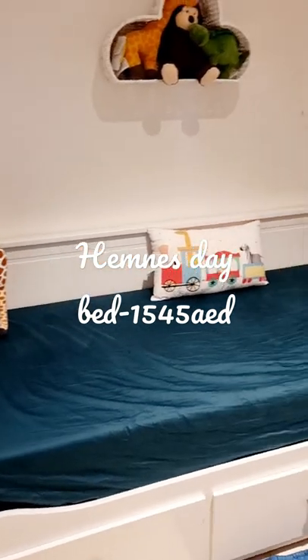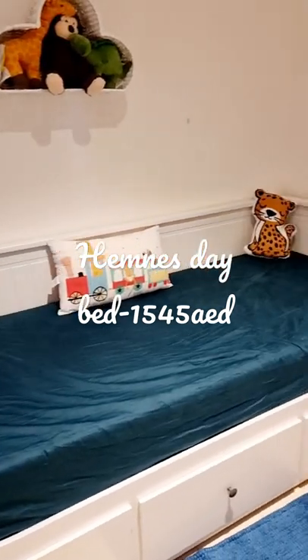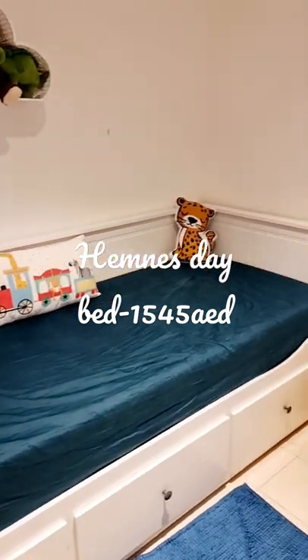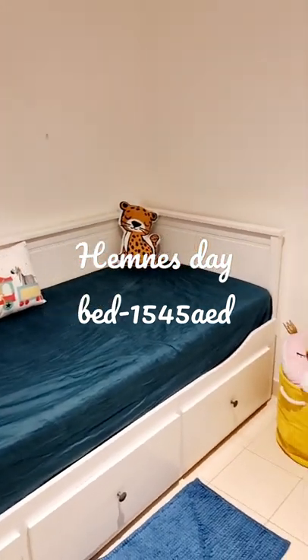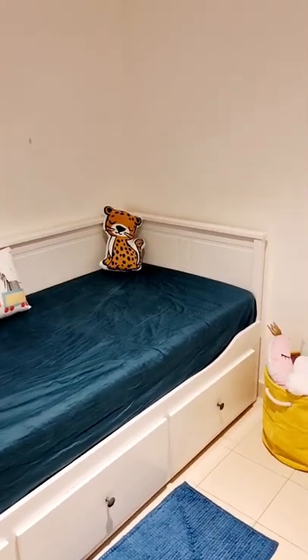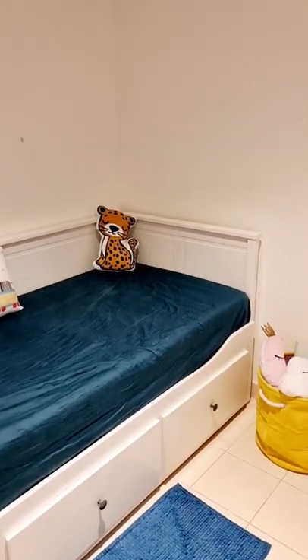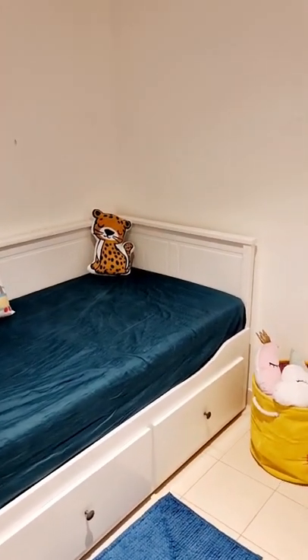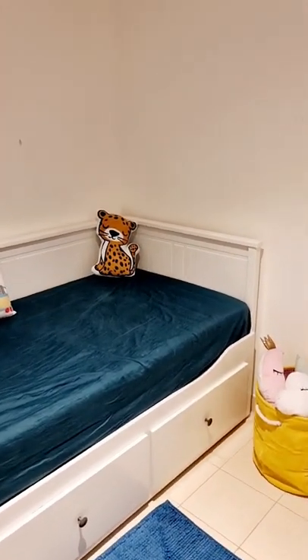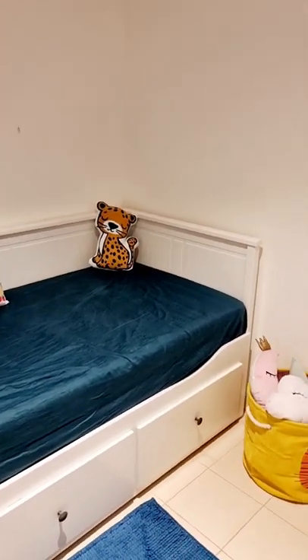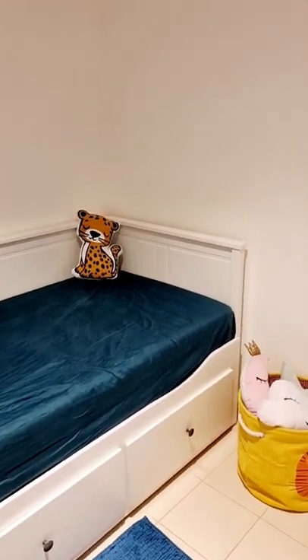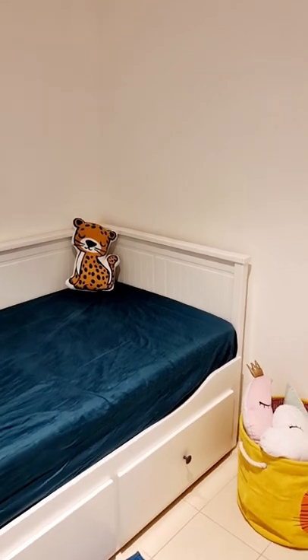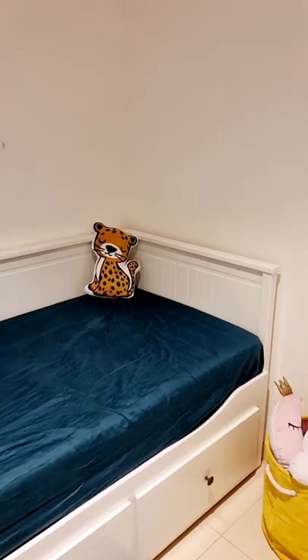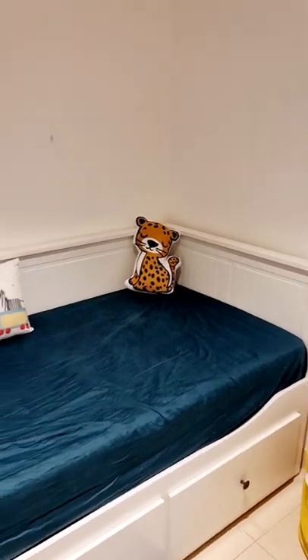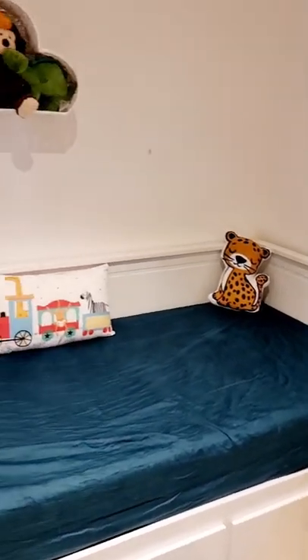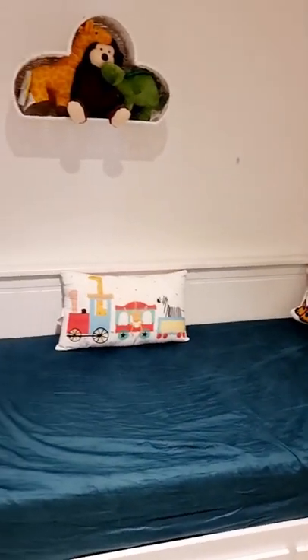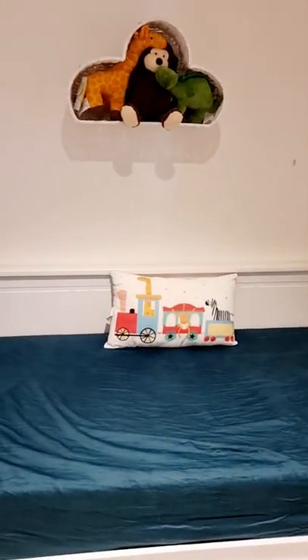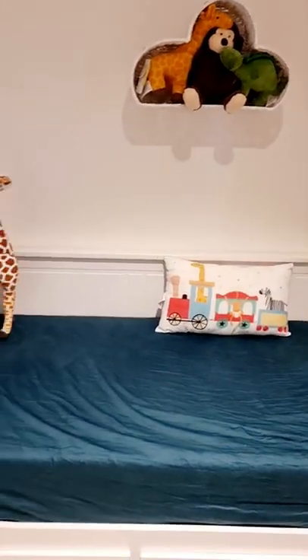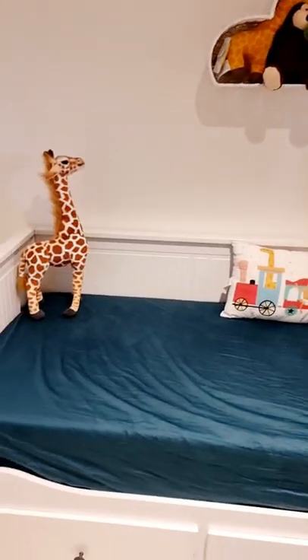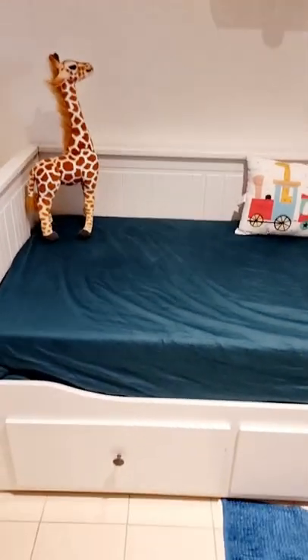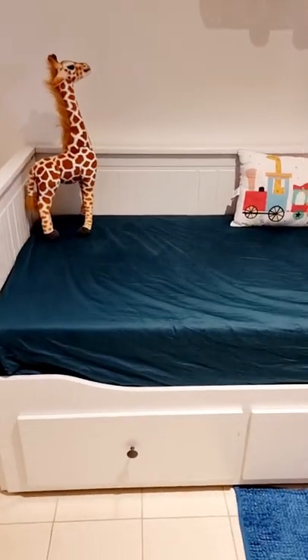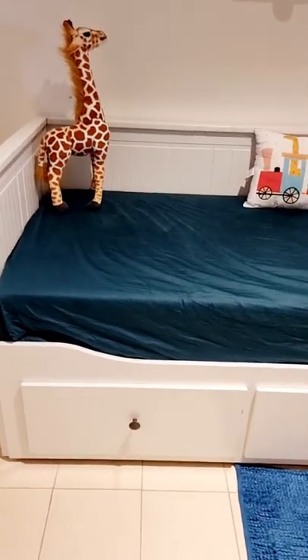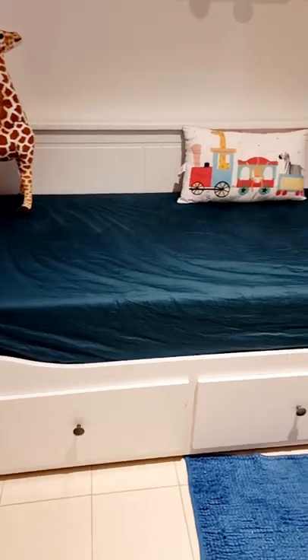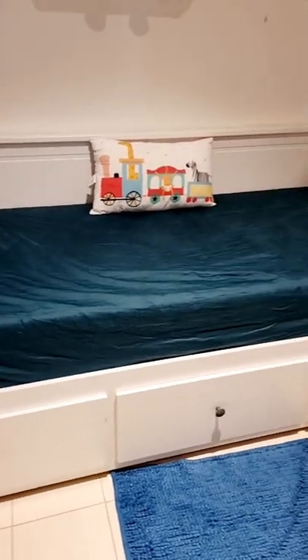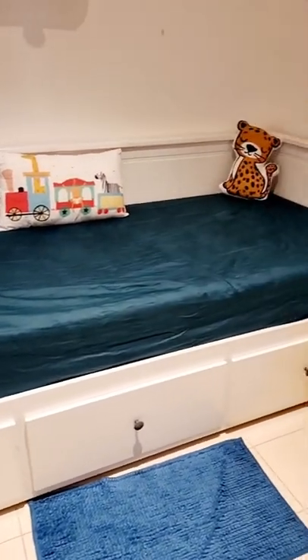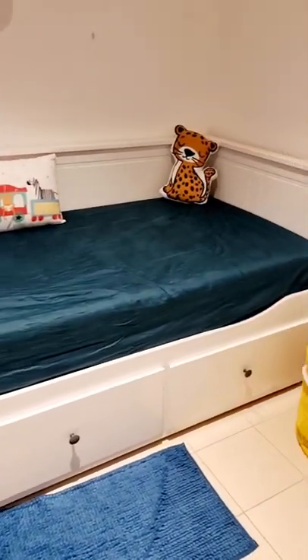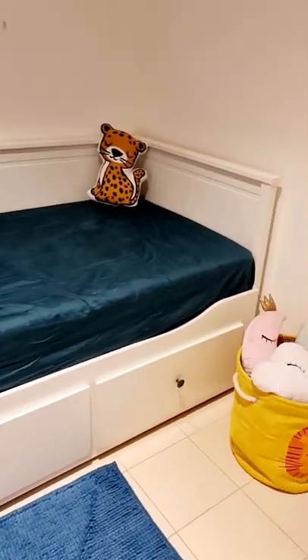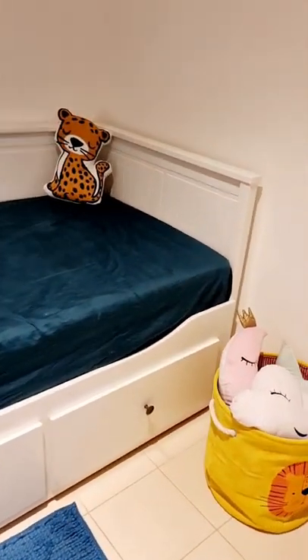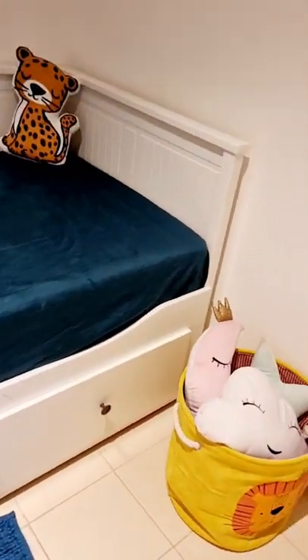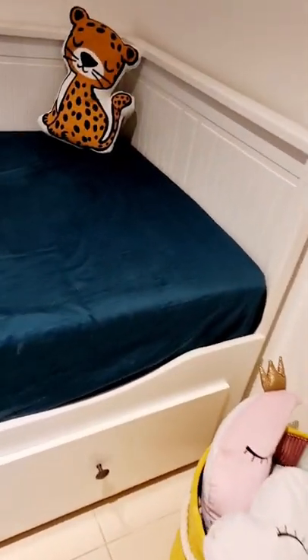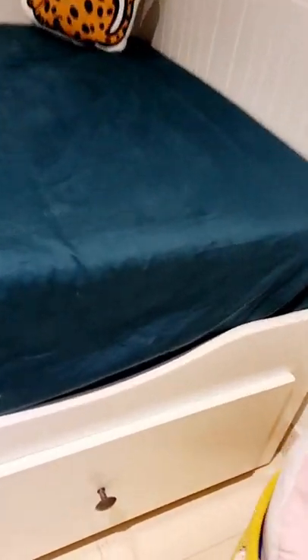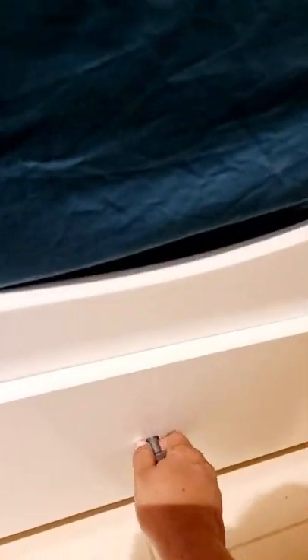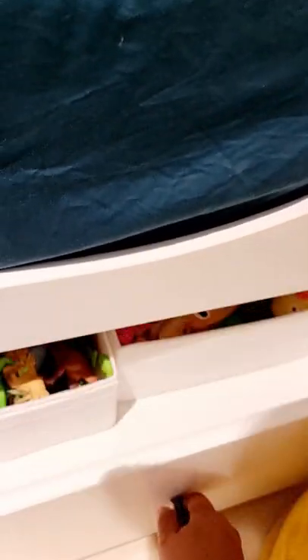You can also use it as a double bed when your overnight guests come. It also acts as storage — there is very good storage, and I usually use it to store my kids' toys inside.